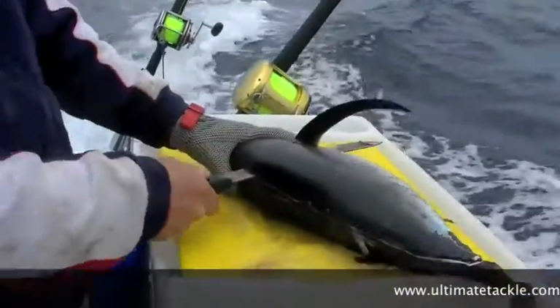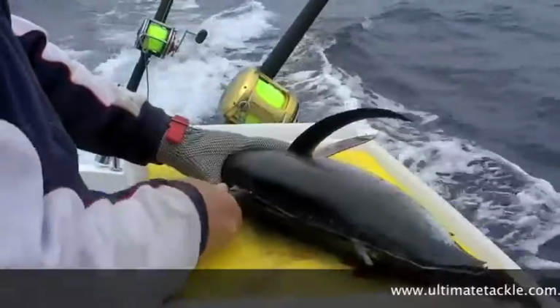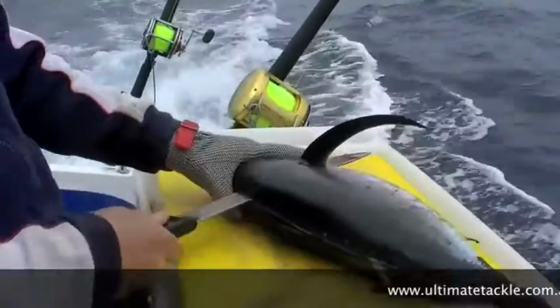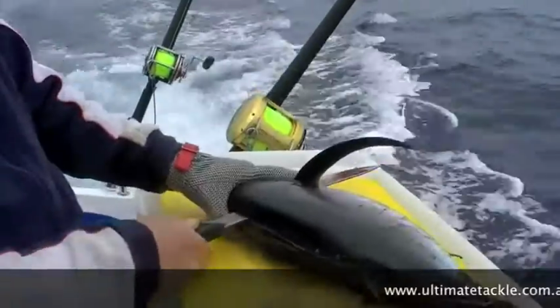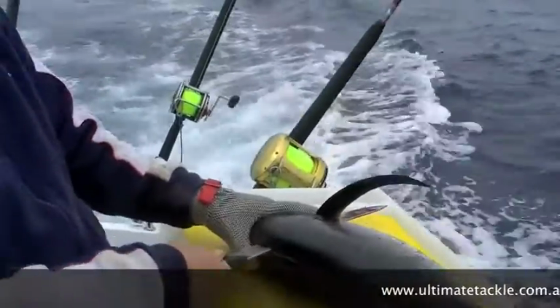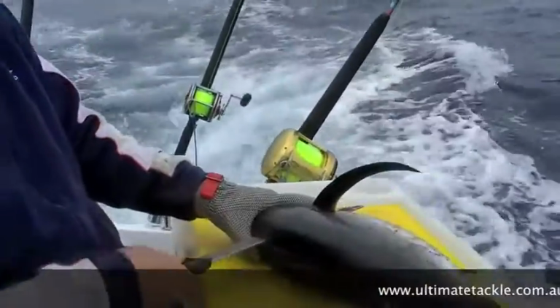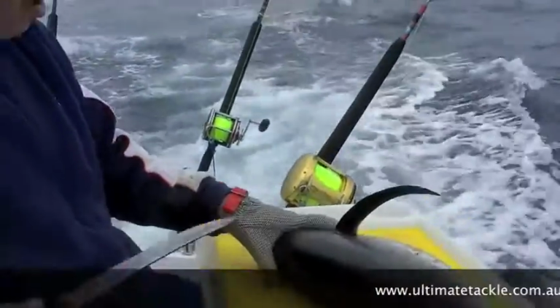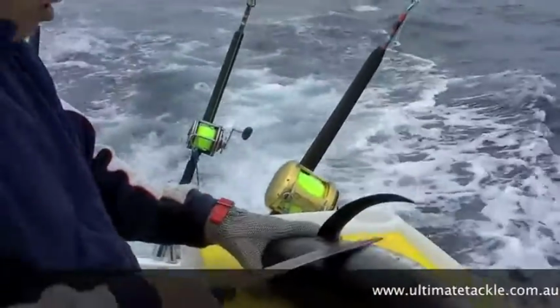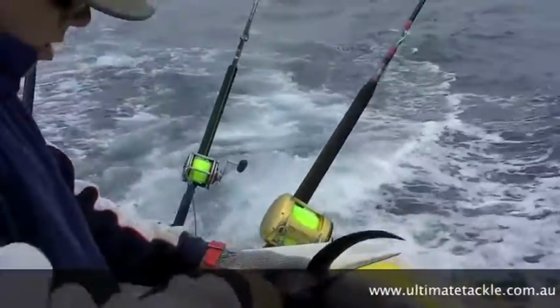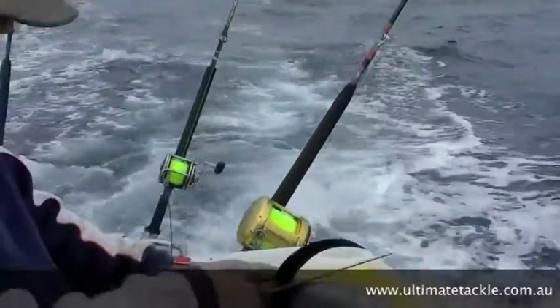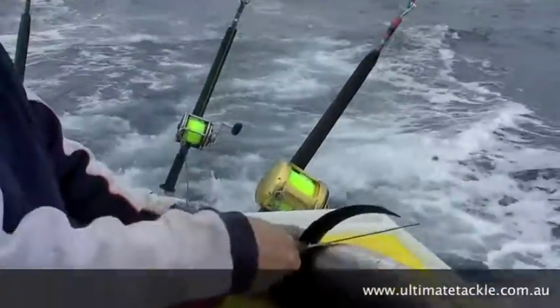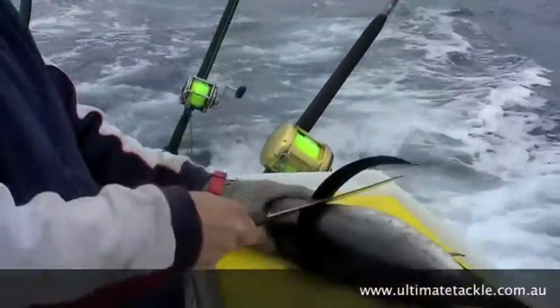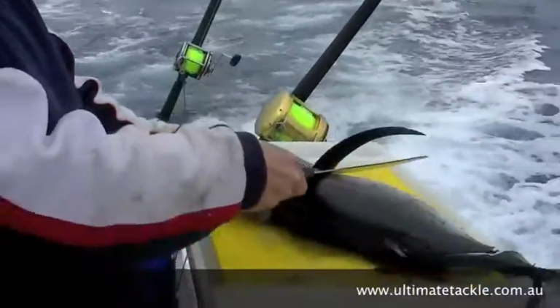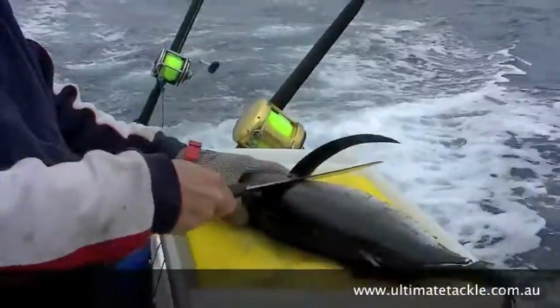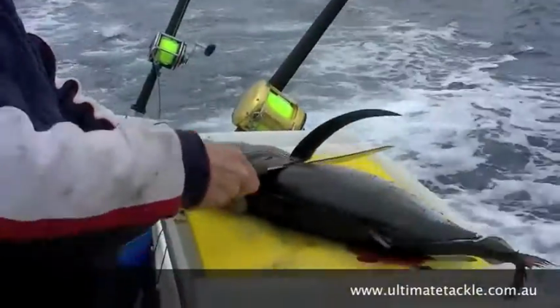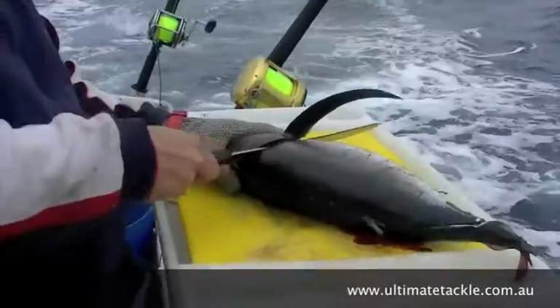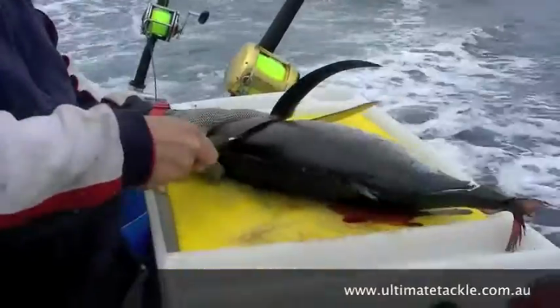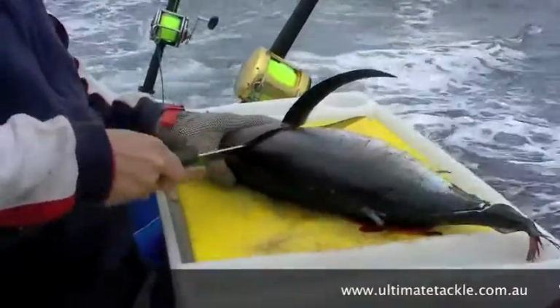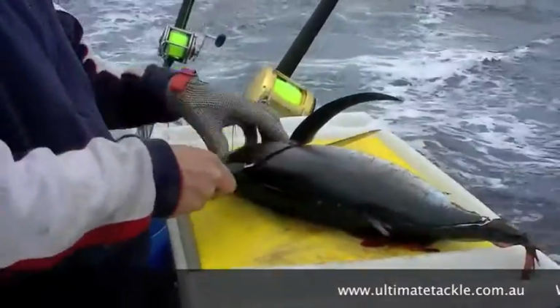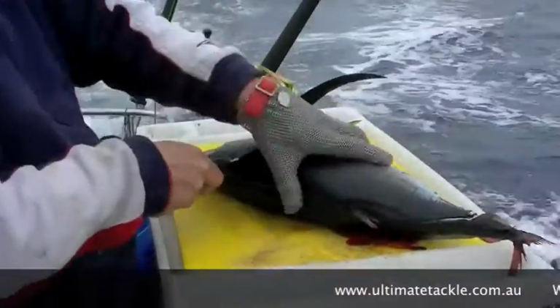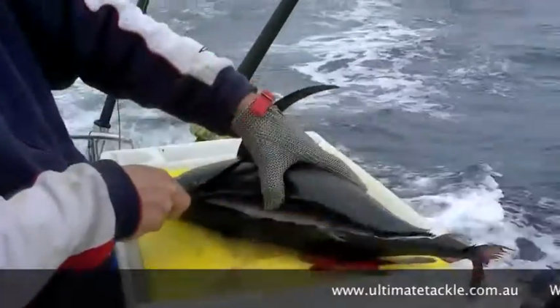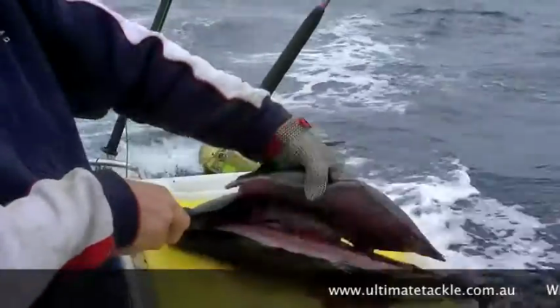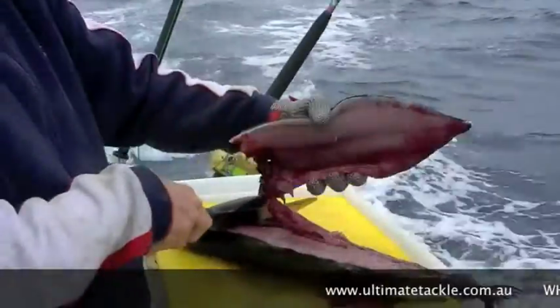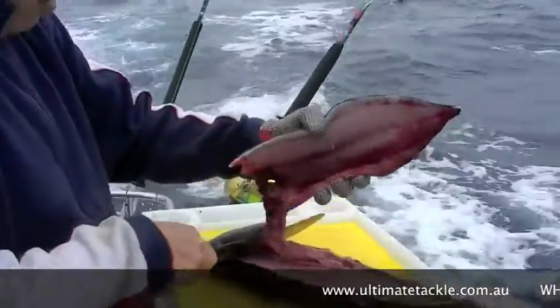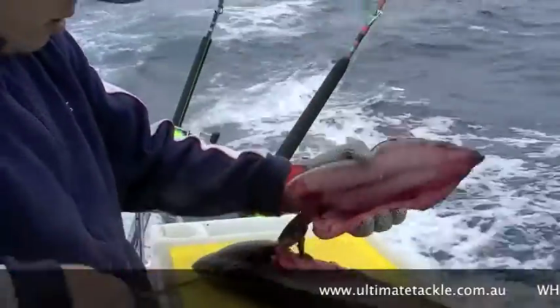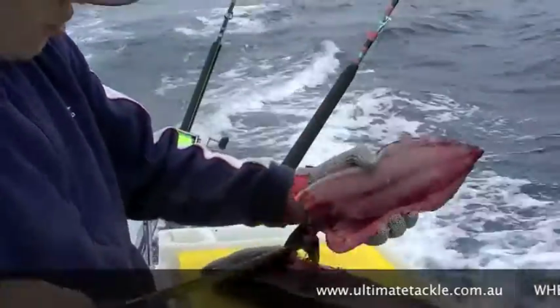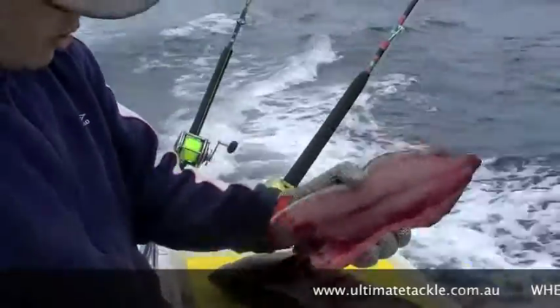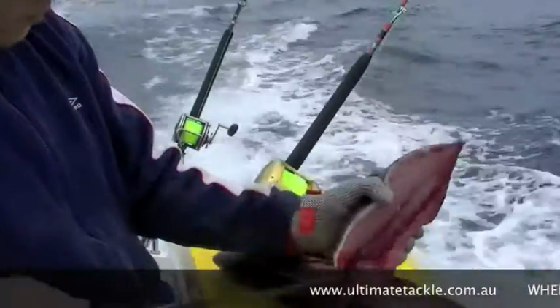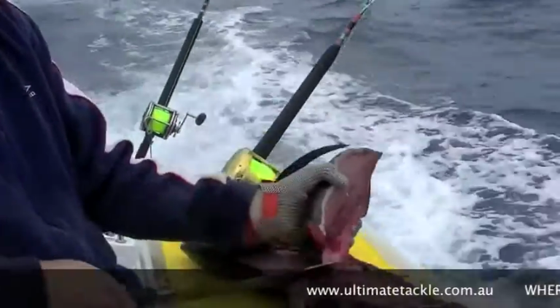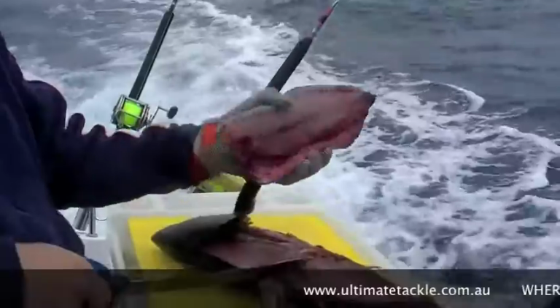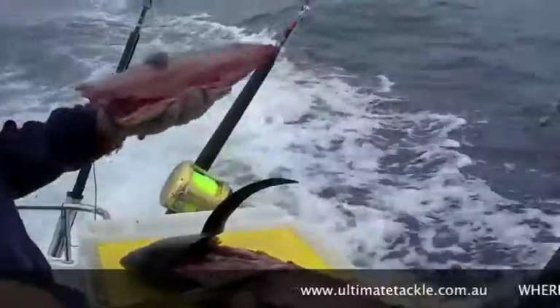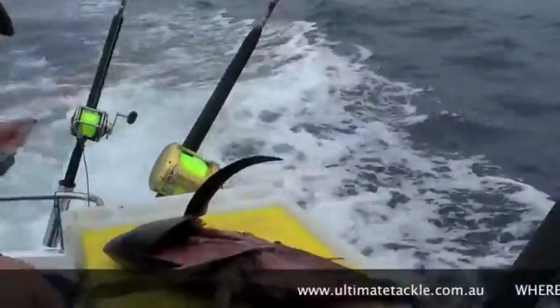Once you get as far as you can go, you get the knife just under the fin there and chop it down, pull that nice little fillet off there, get rid of all the guts.